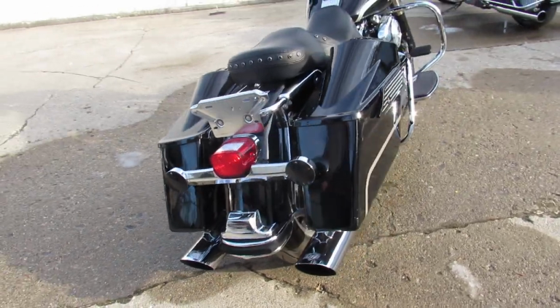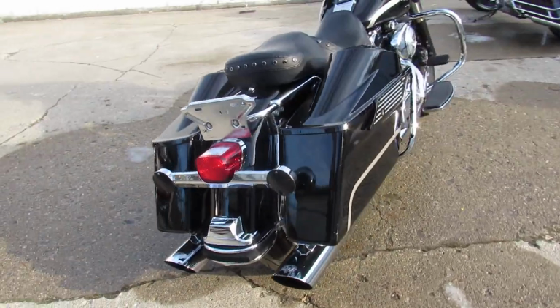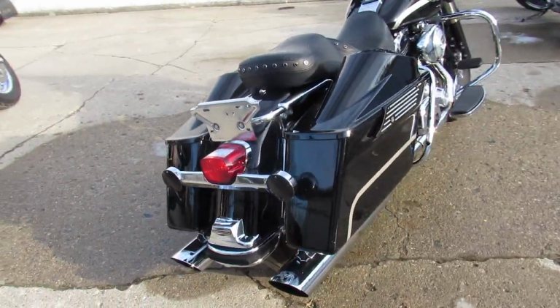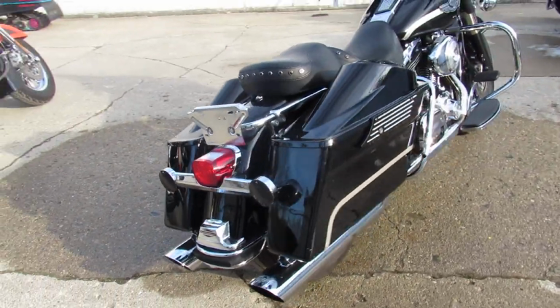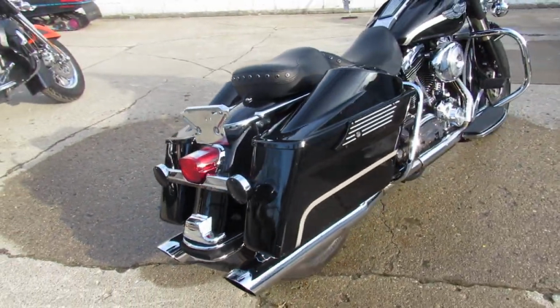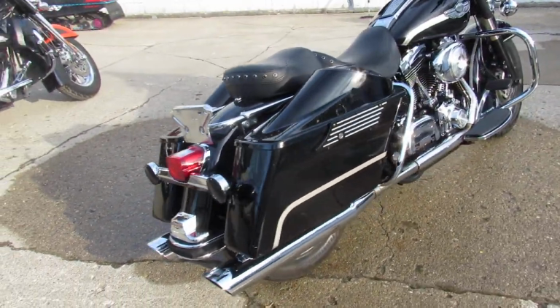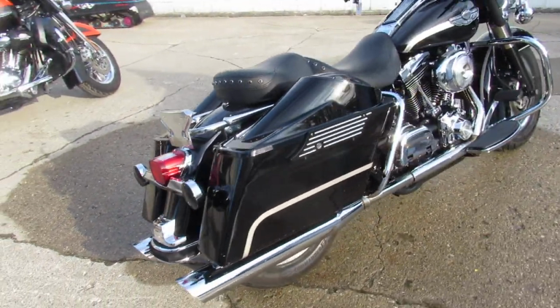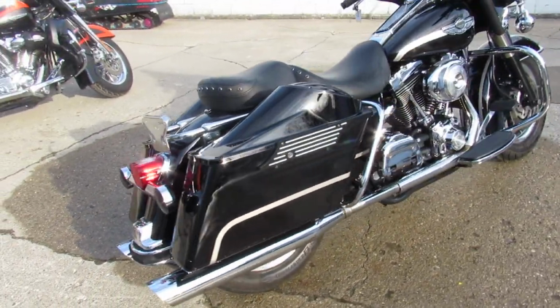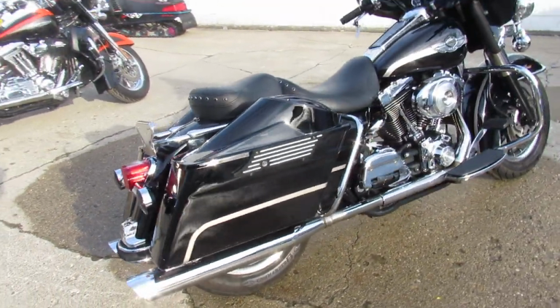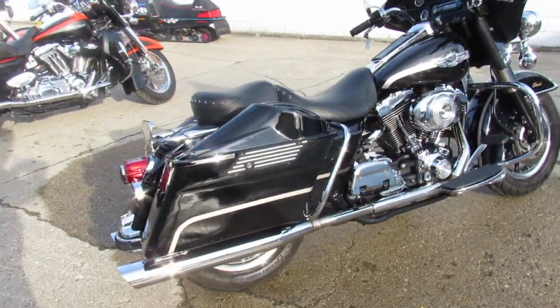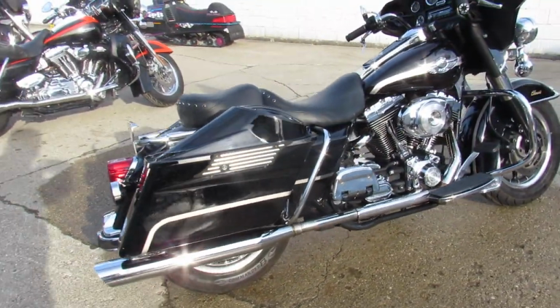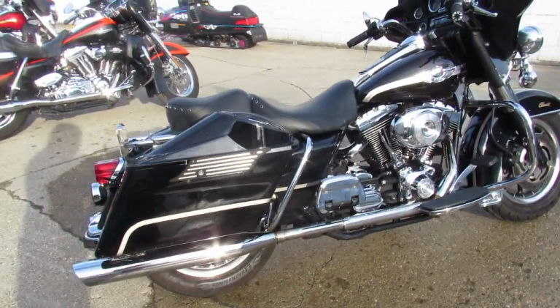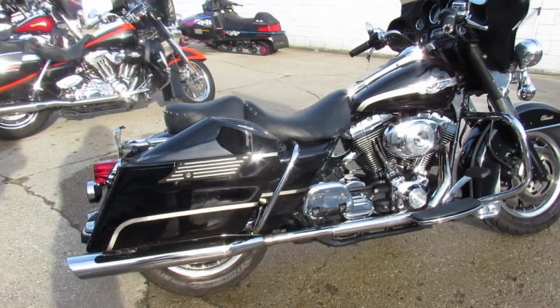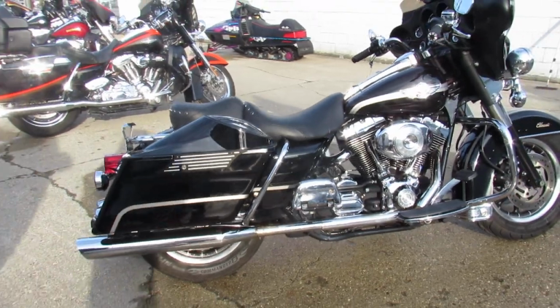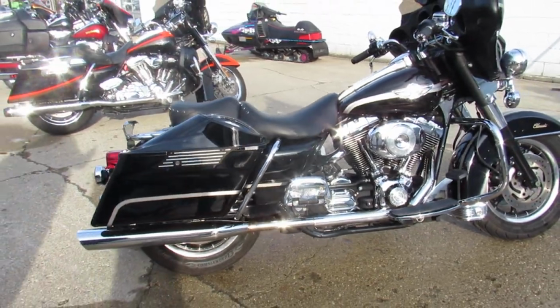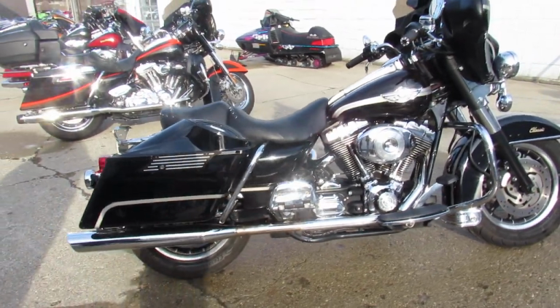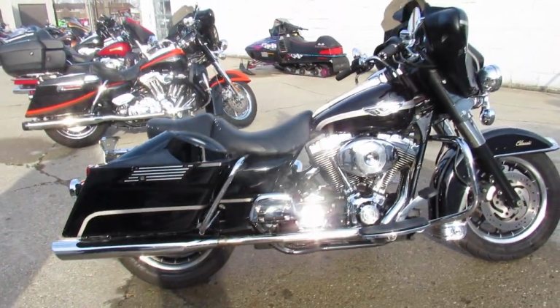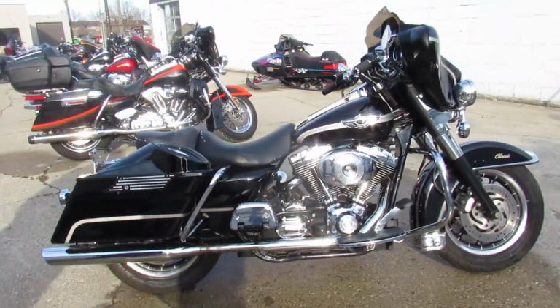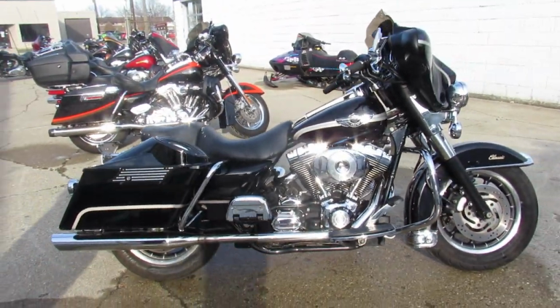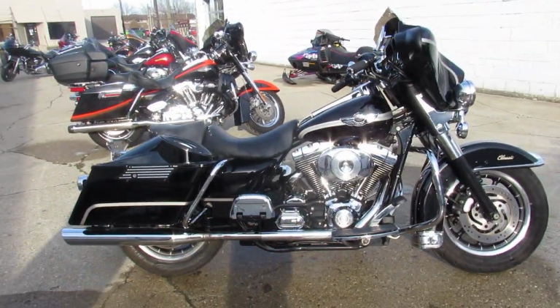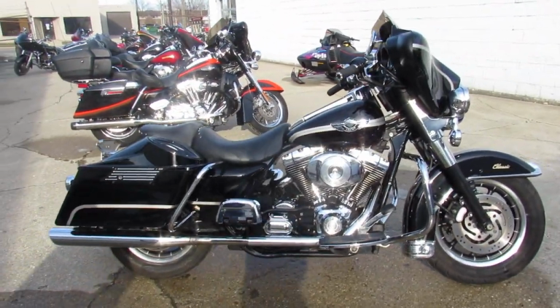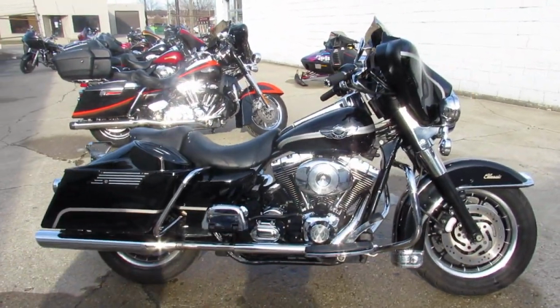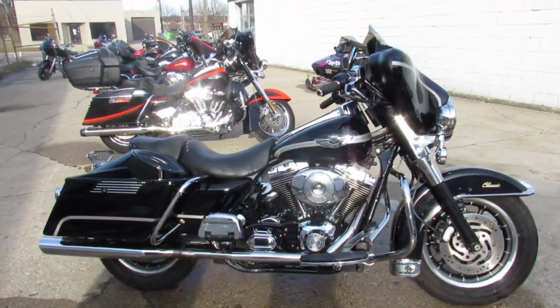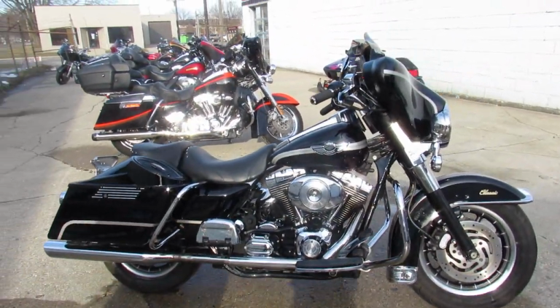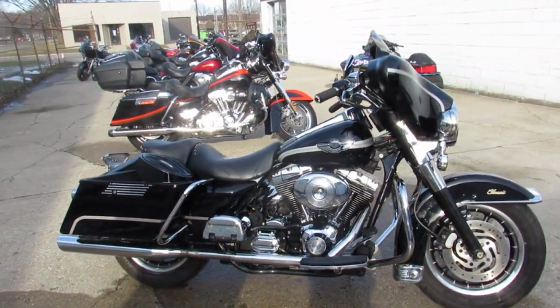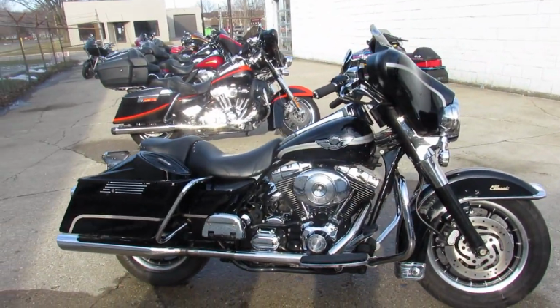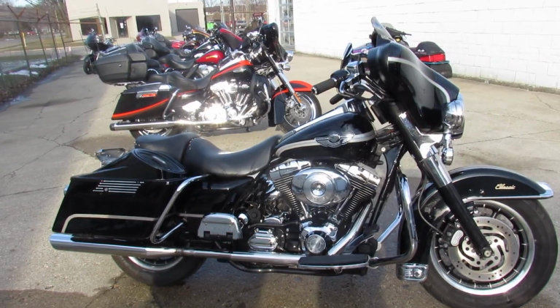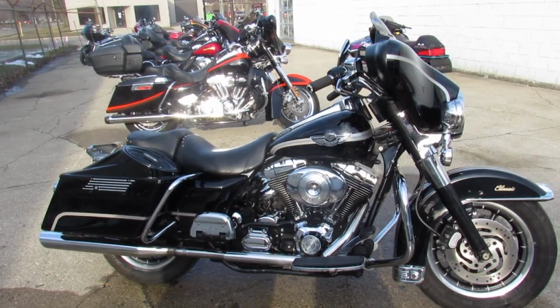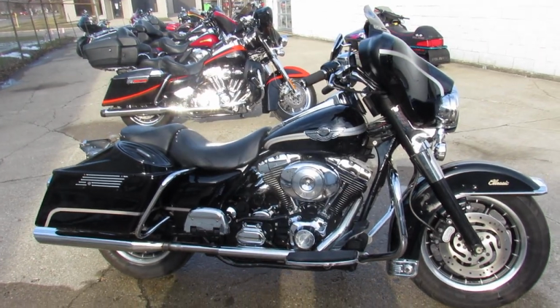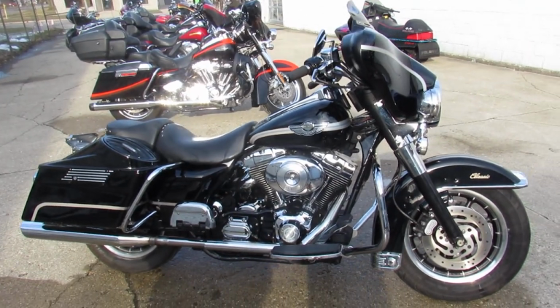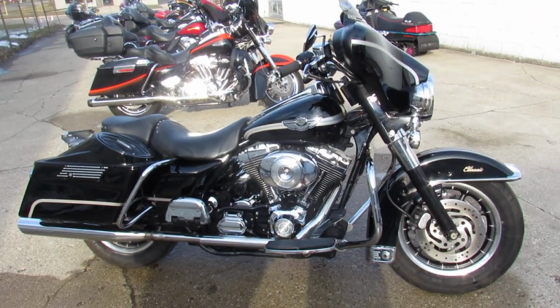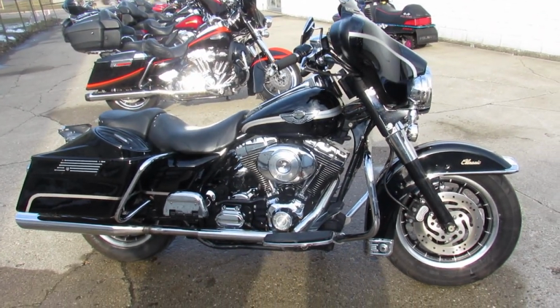You're not going to miss out here. We've got guaranteed financing, leasing programs, layaway programs — your trades are always welcome. Give us a call, we'll get it done: 810-648-9500.